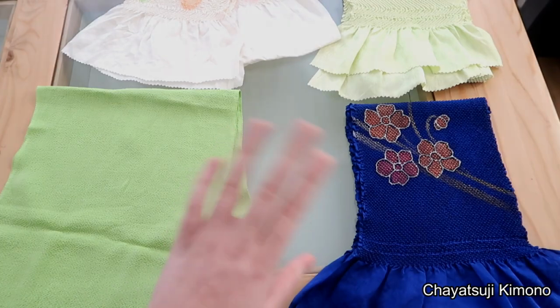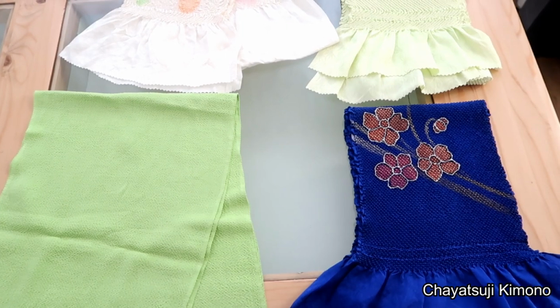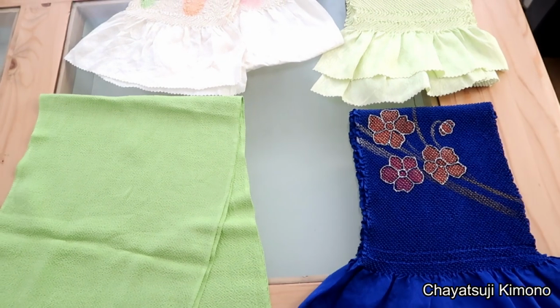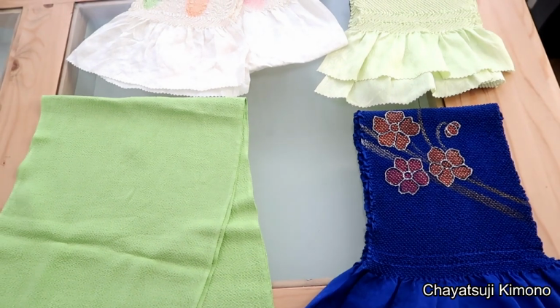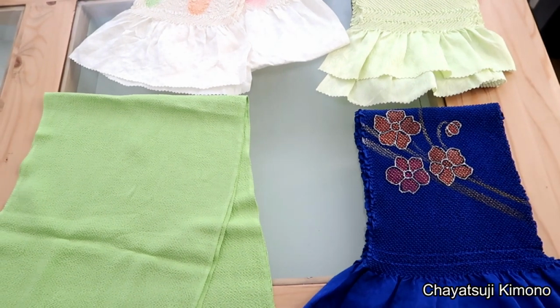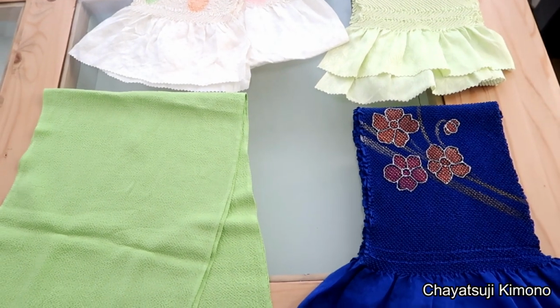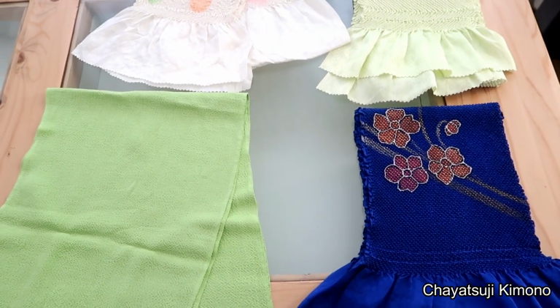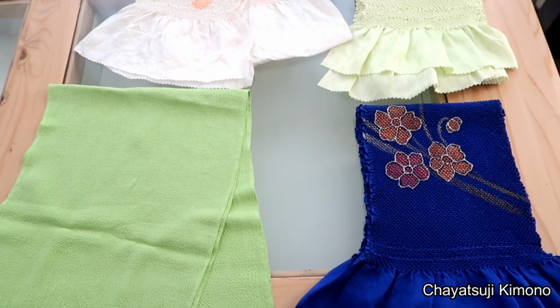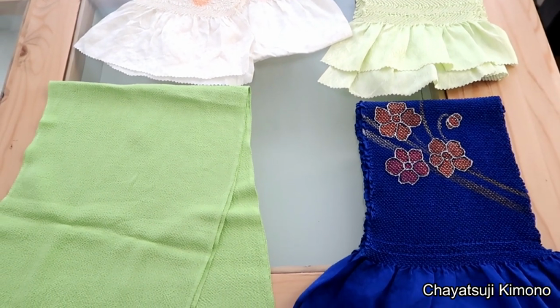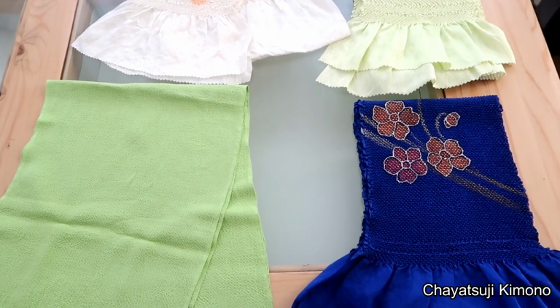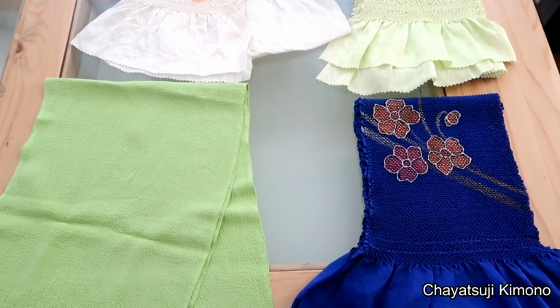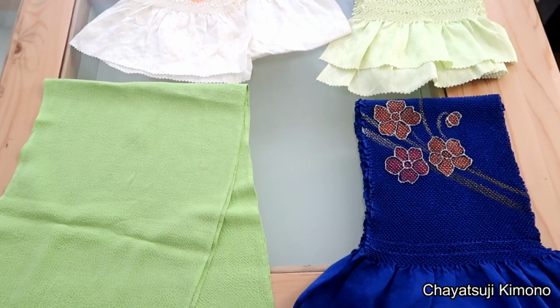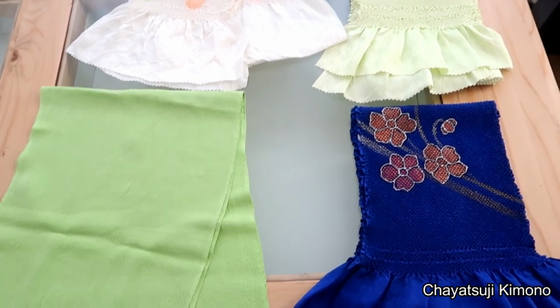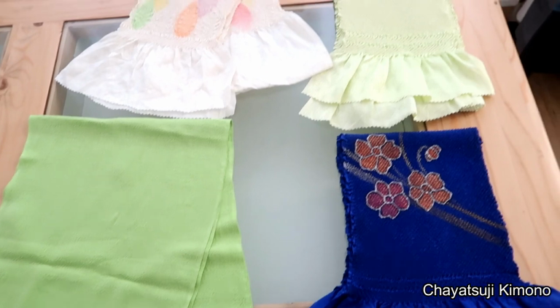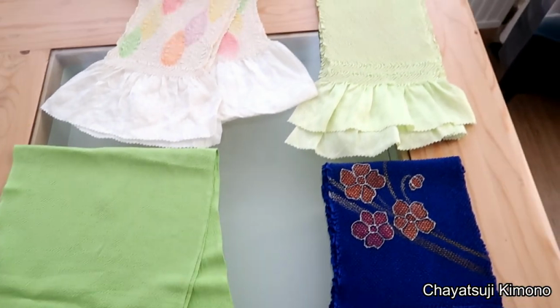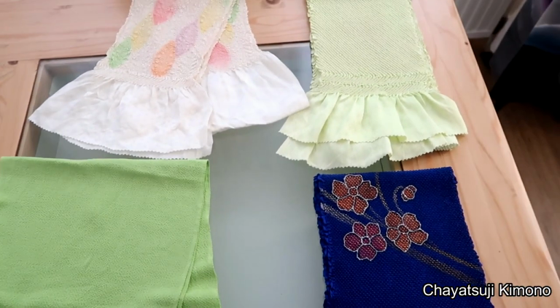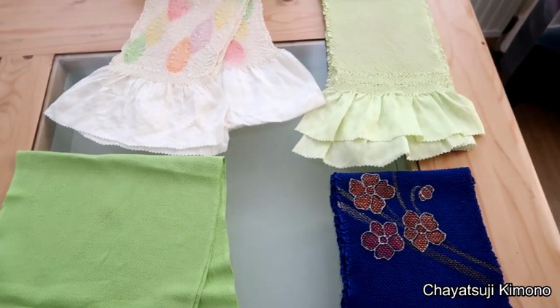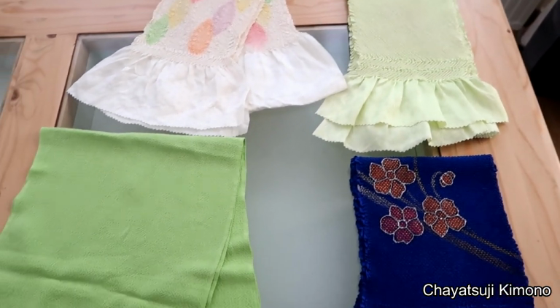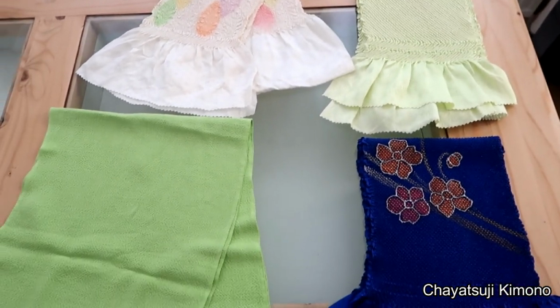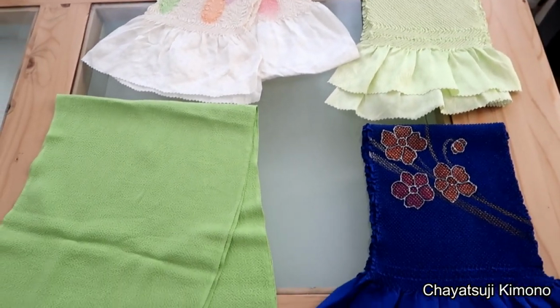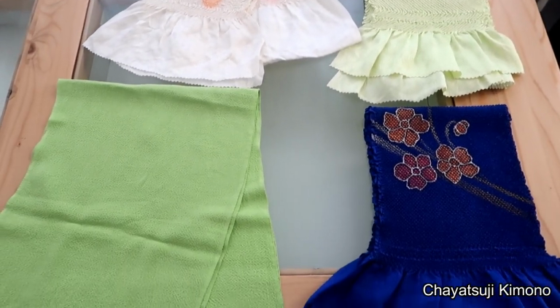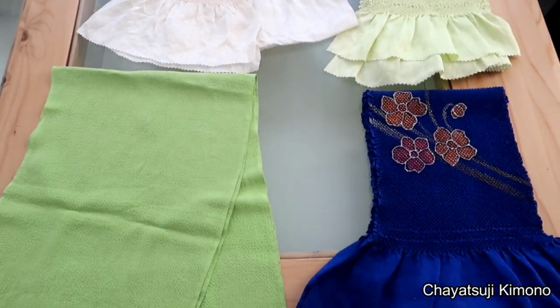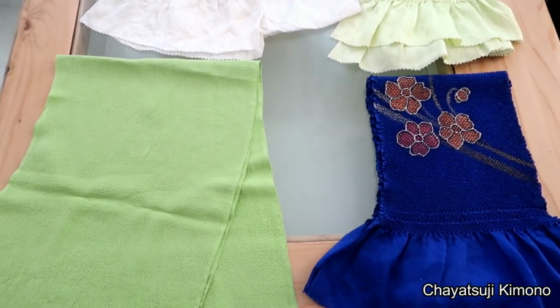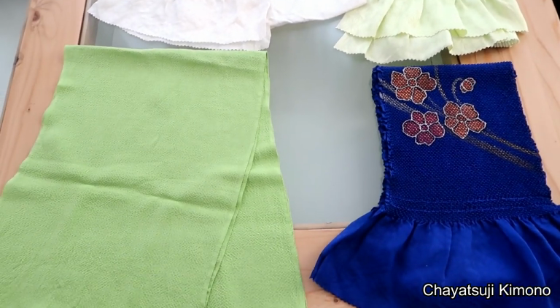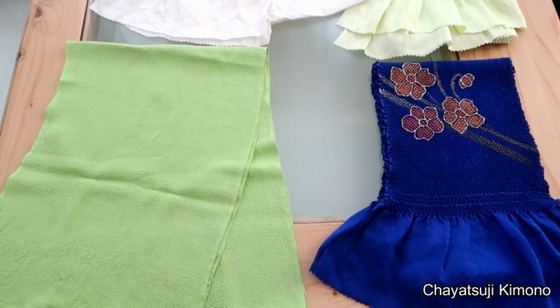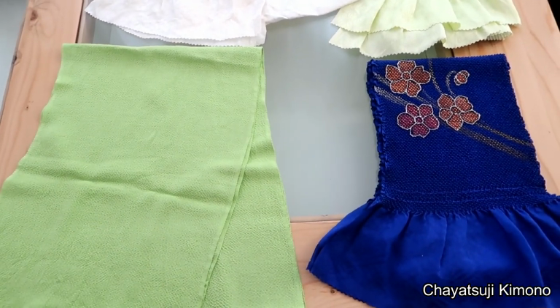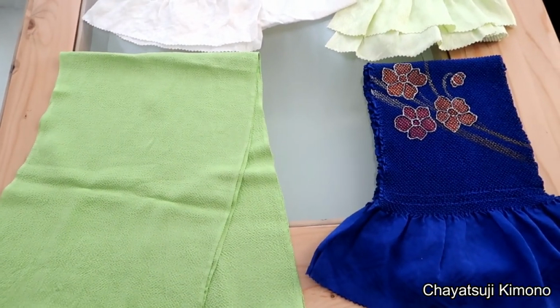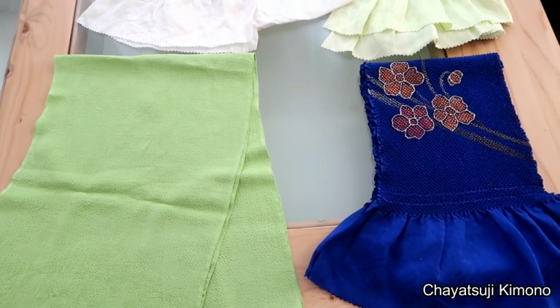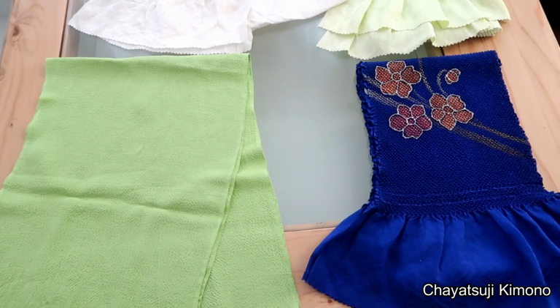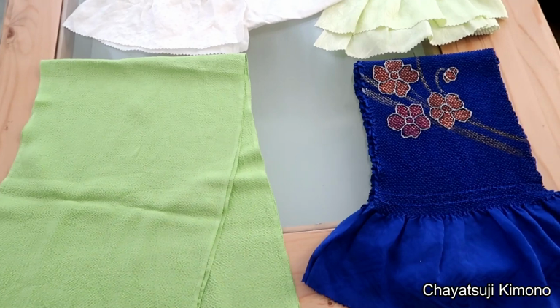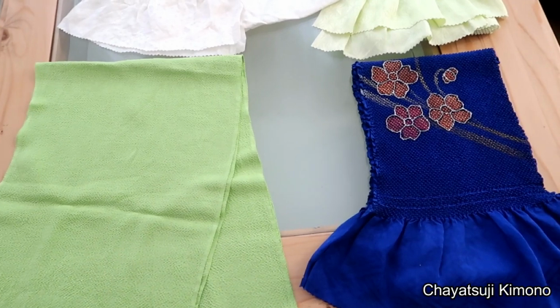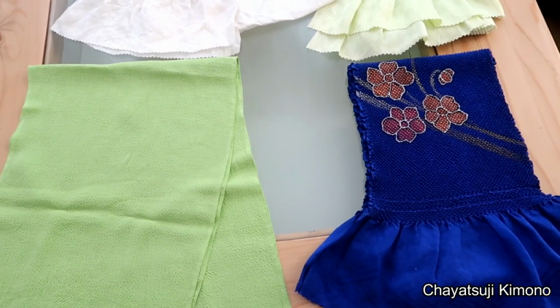Hey everyone, welcome back to my channel. This is Yueni again from Zaizuji Kimono. Today I'll be showing you five different ways that you can tie the obiyage when you're wearing Furisode.